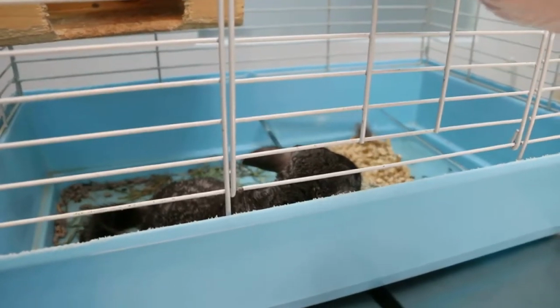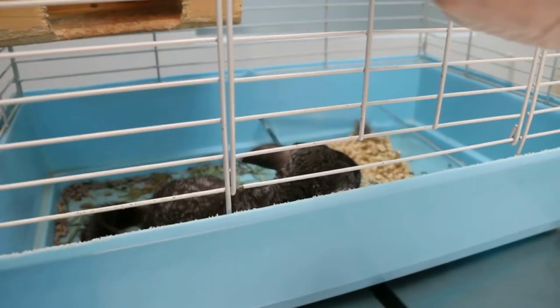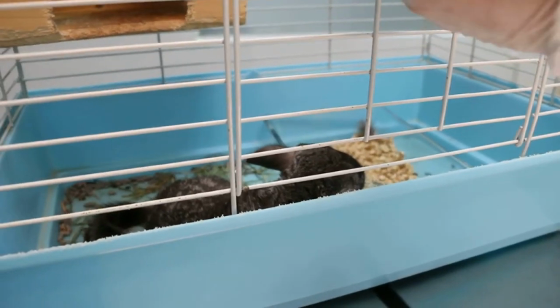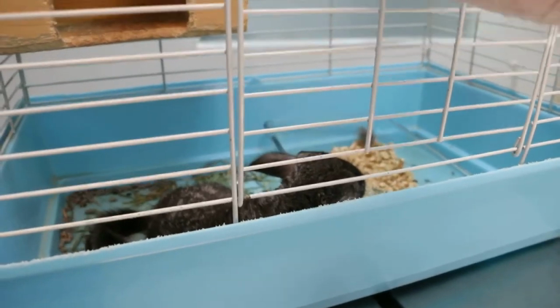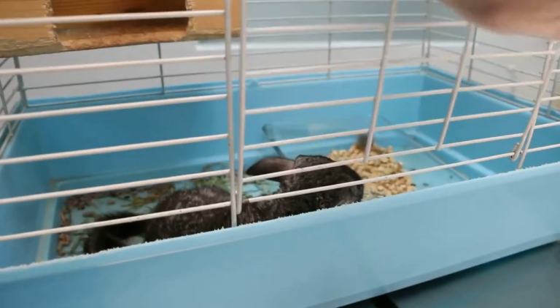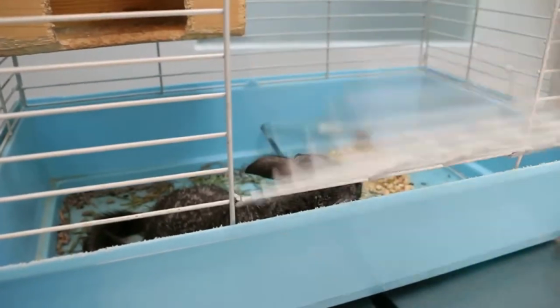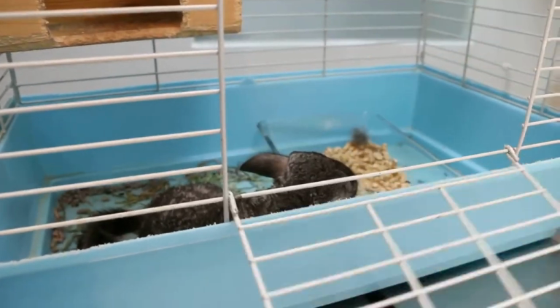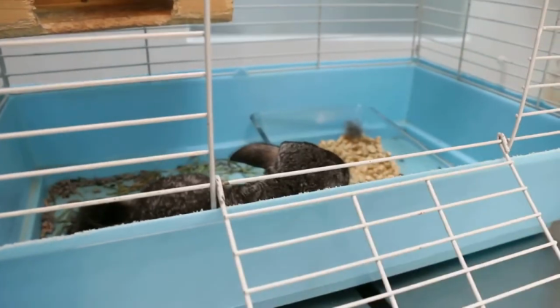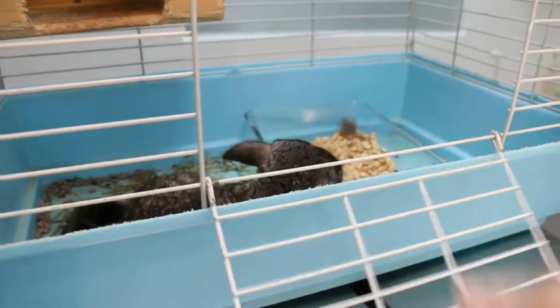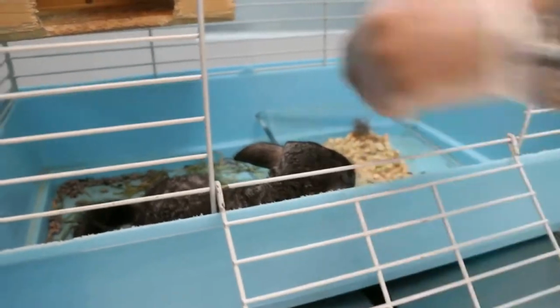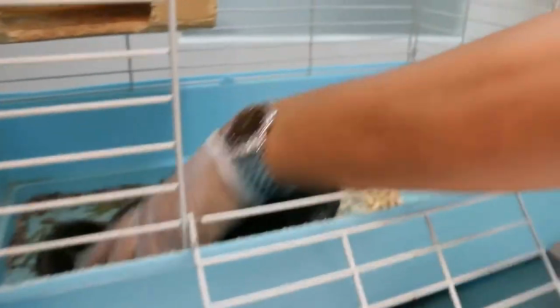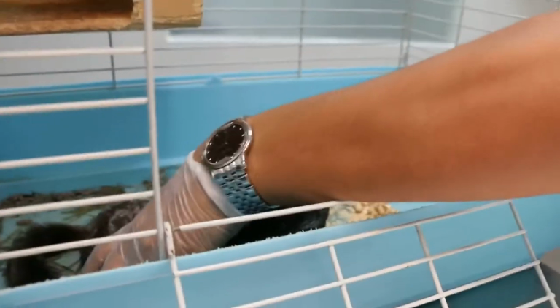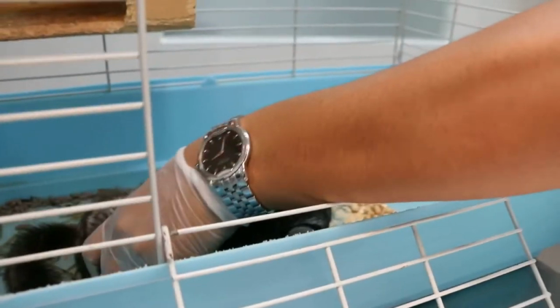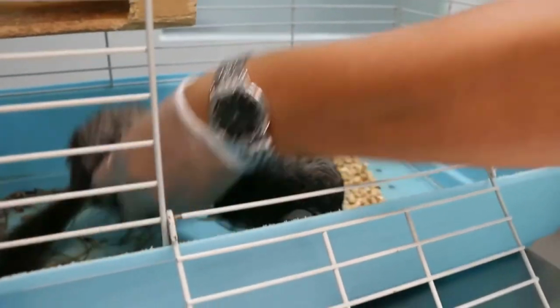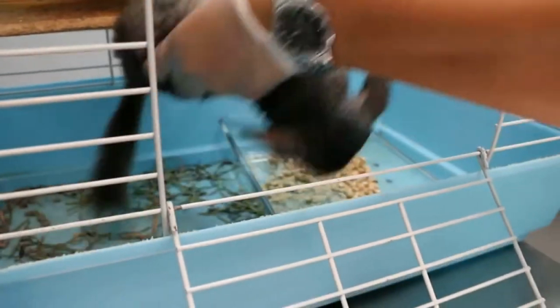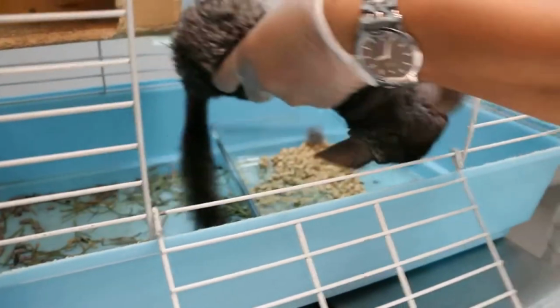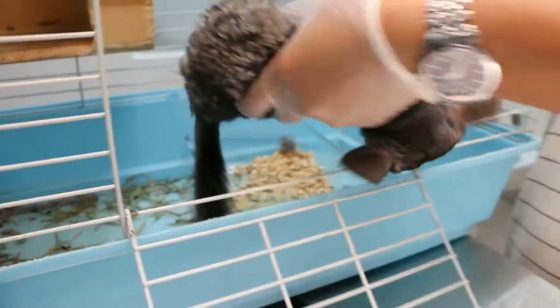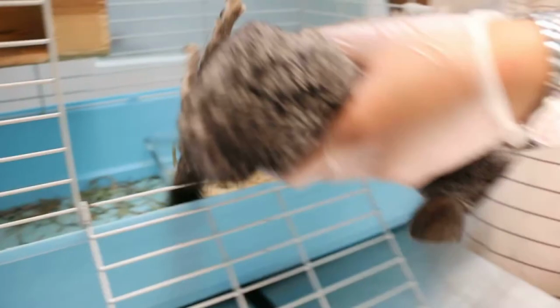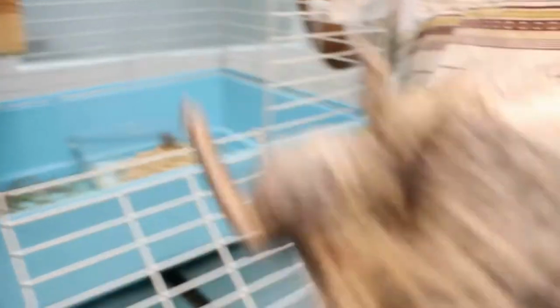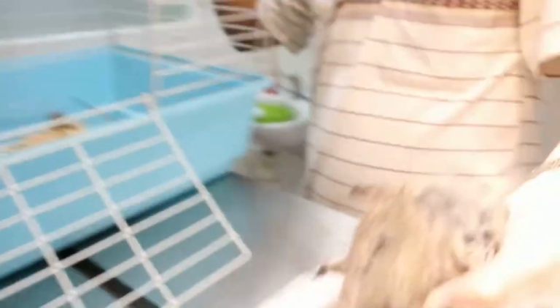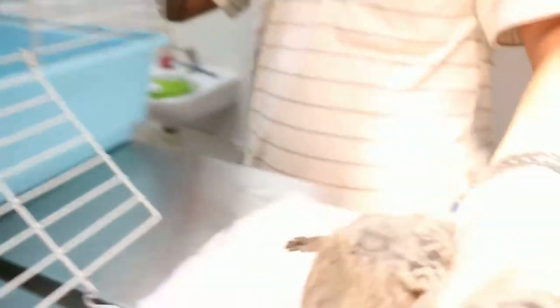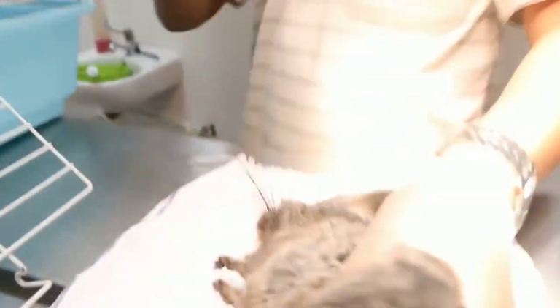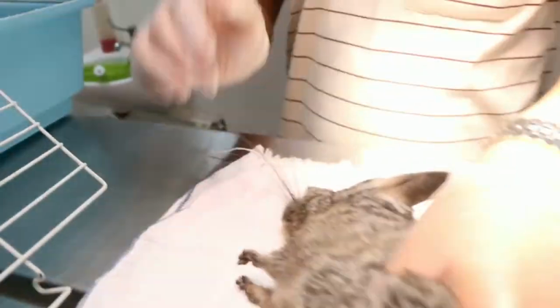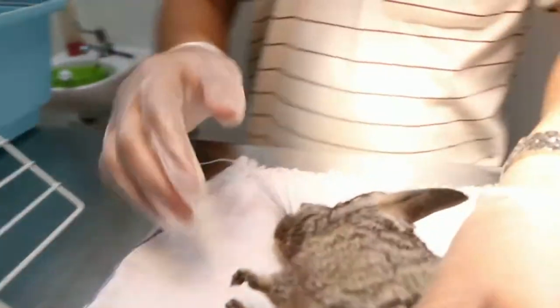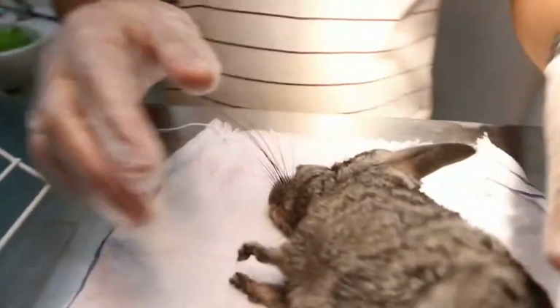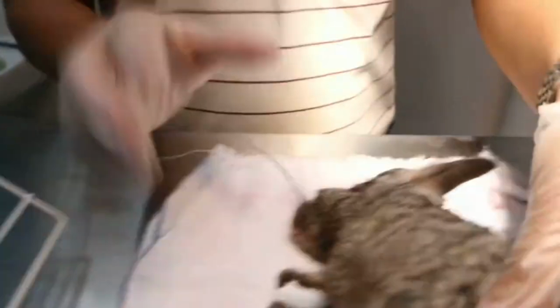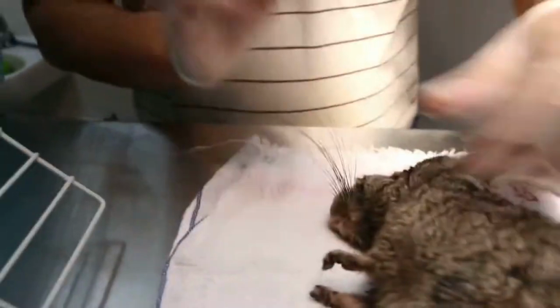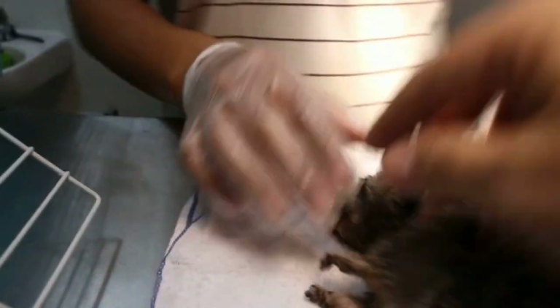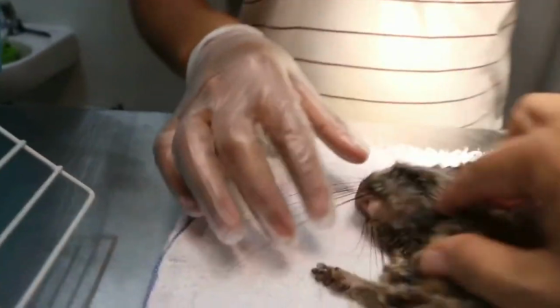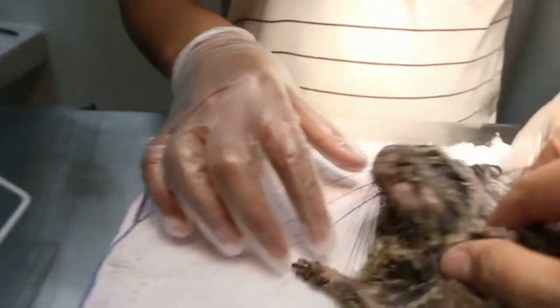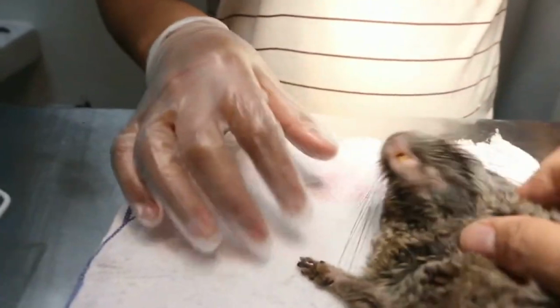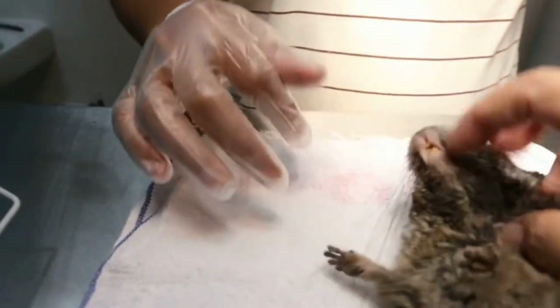Five minutes after the Zalazin Academy injection, the chinchilla is asleep. Now we can check quickly.